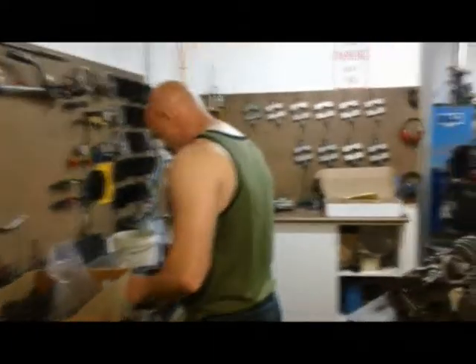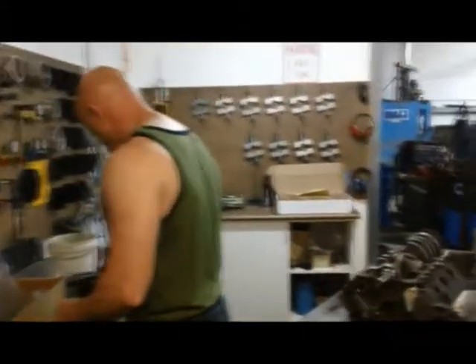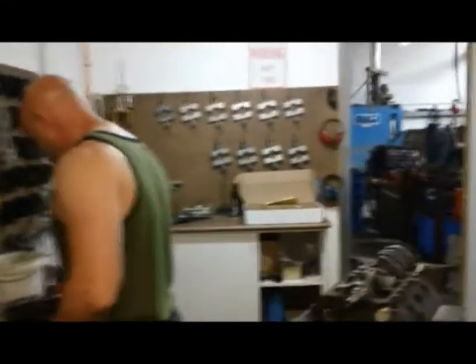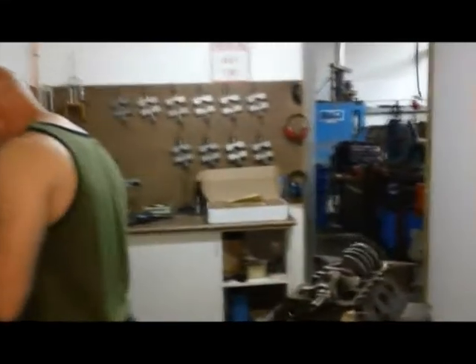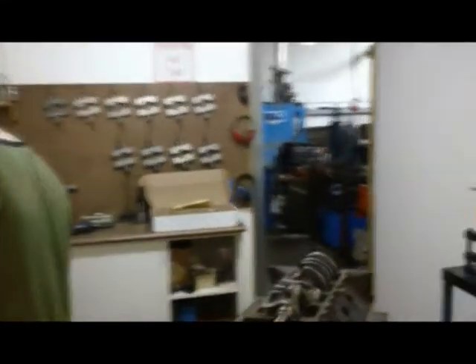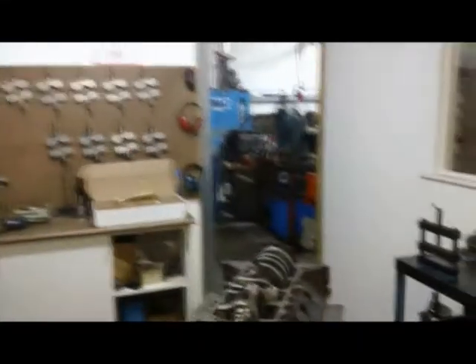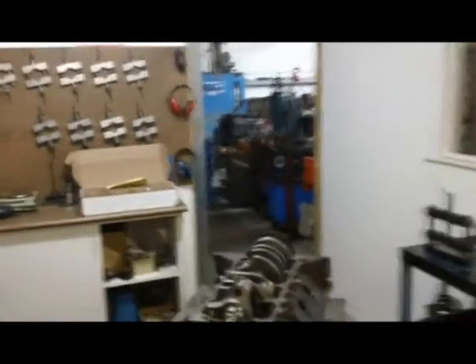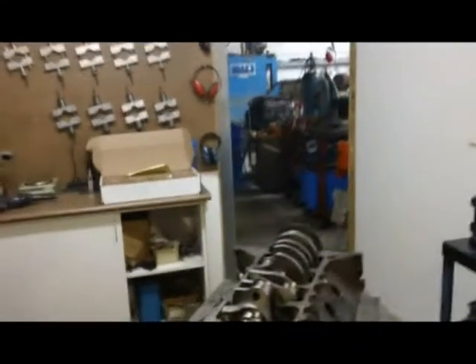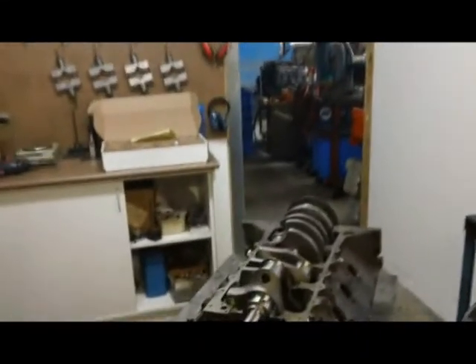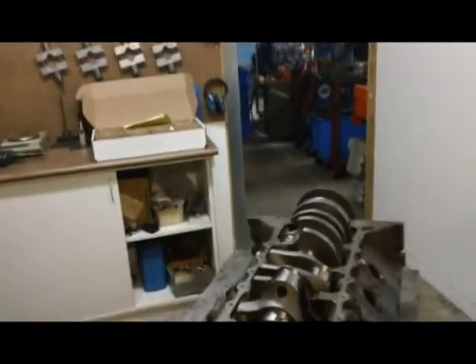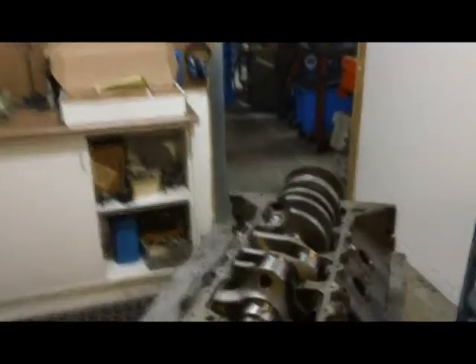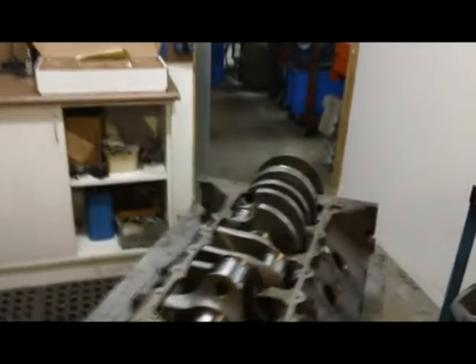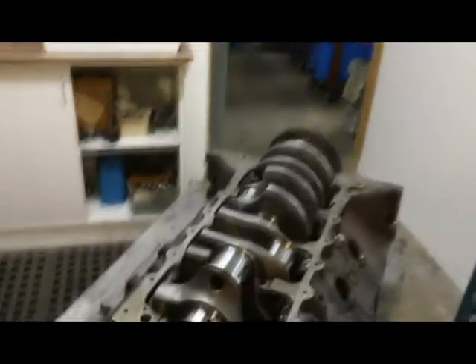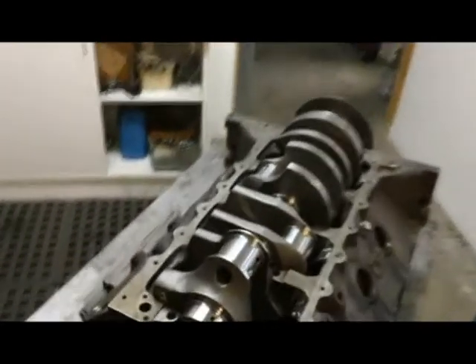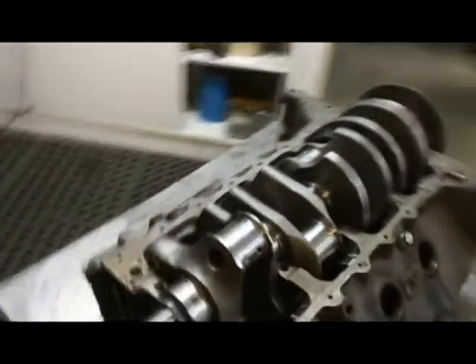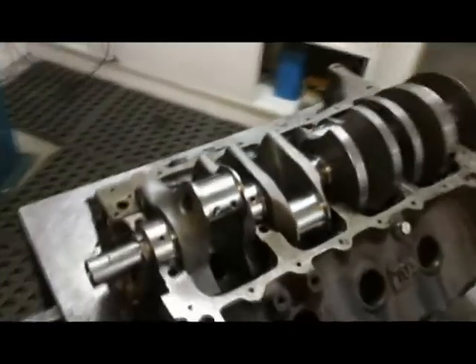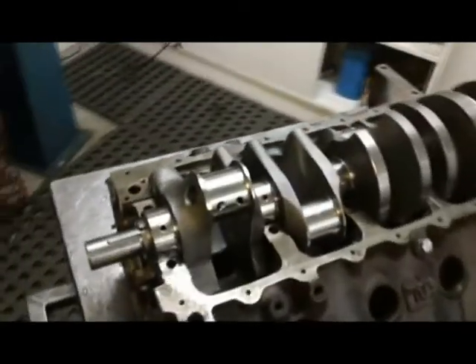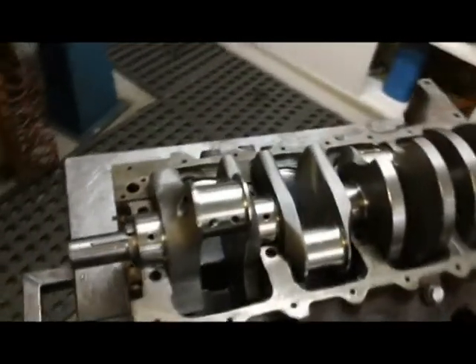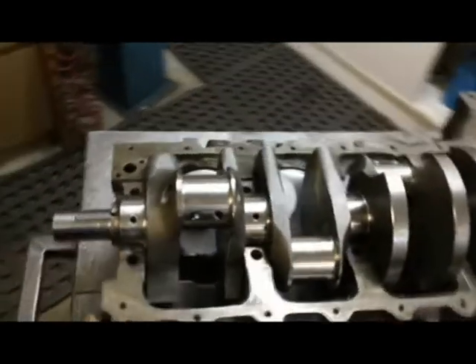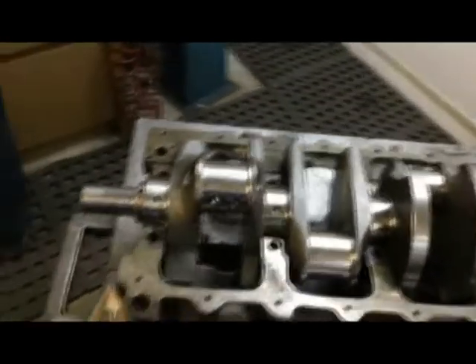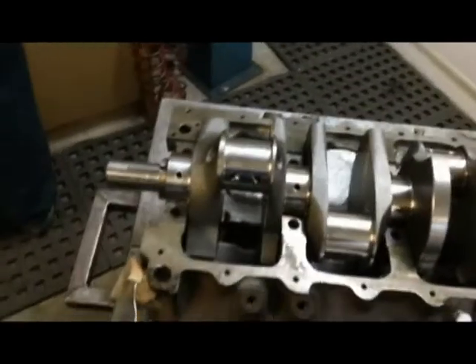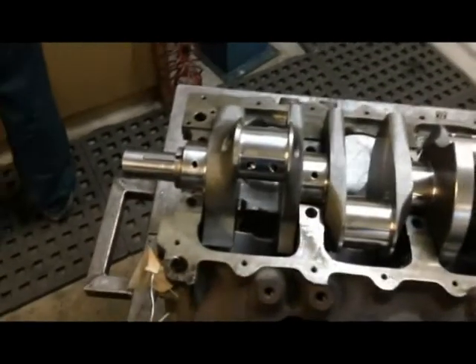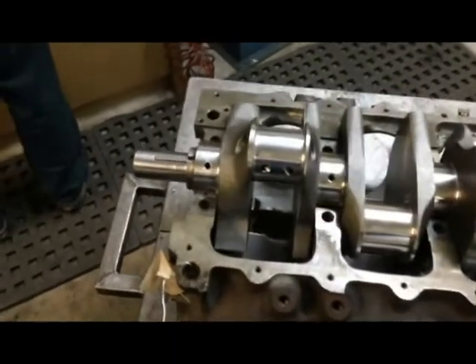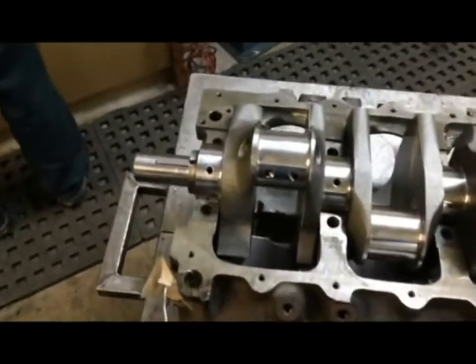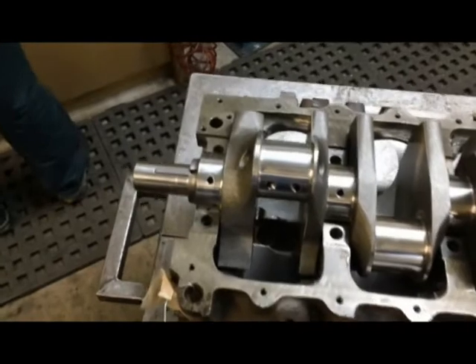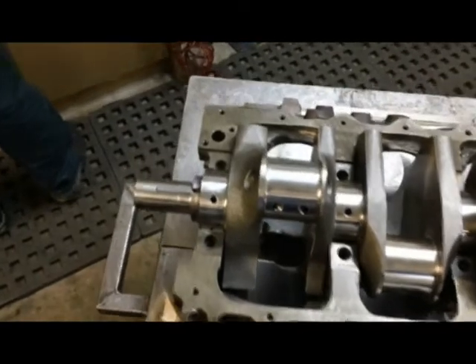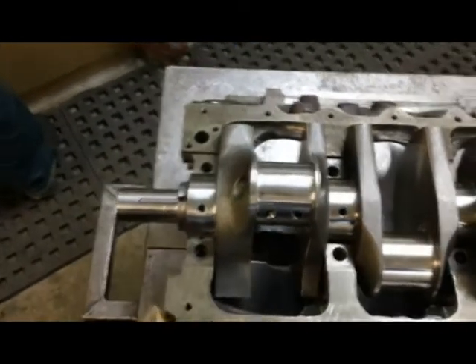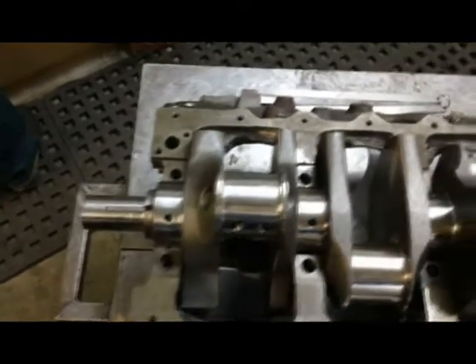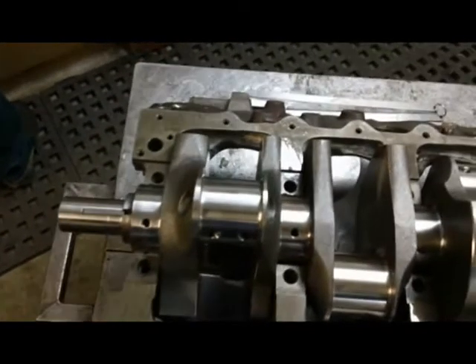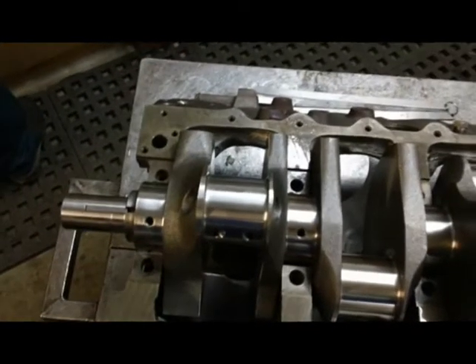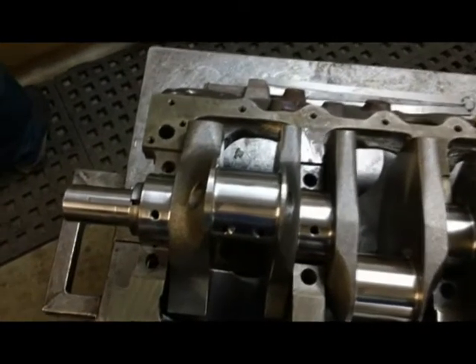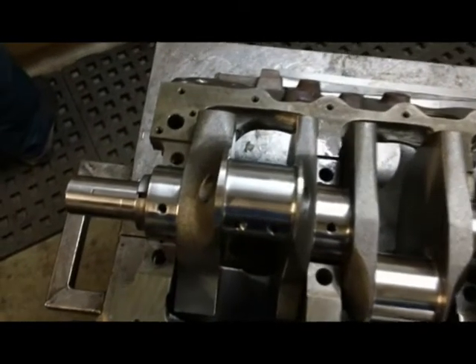Hi, this is Sam from Cam Racing. We're going to take a quick look at a 355 assembly in a Holden V8 block.